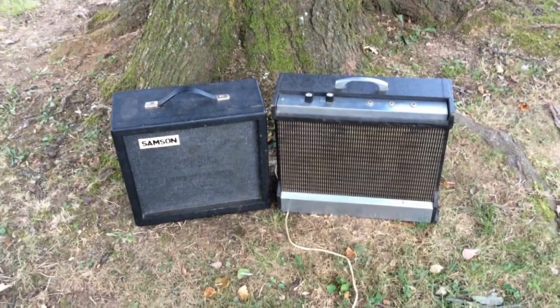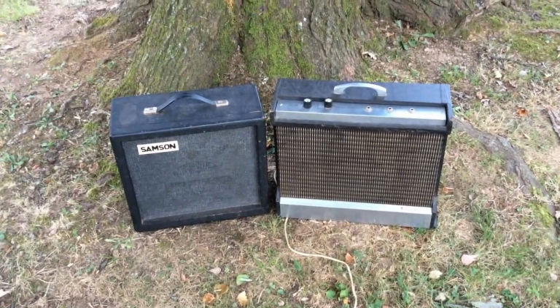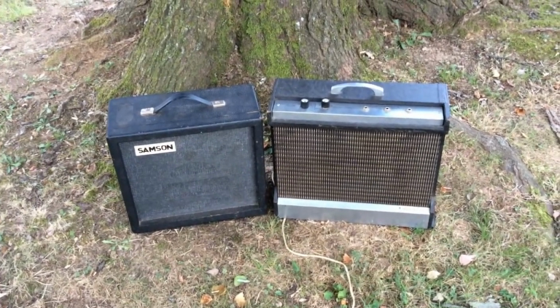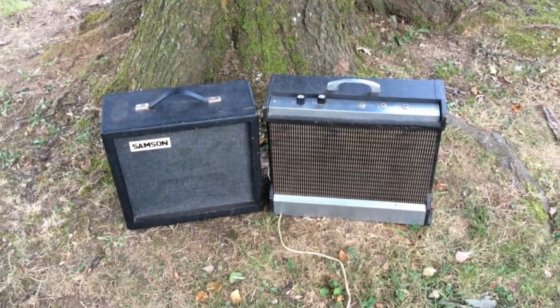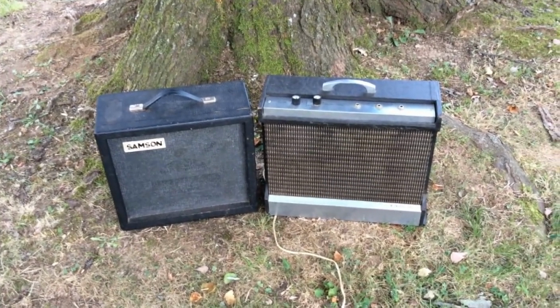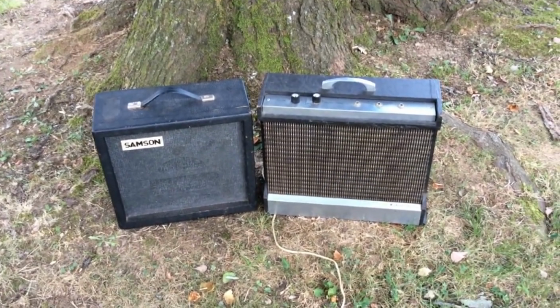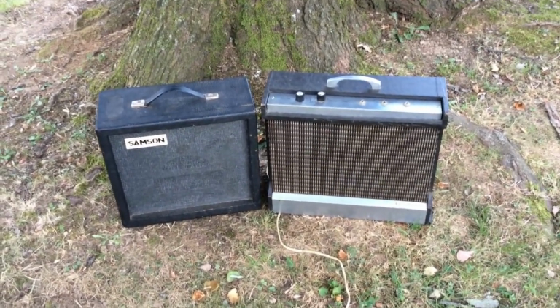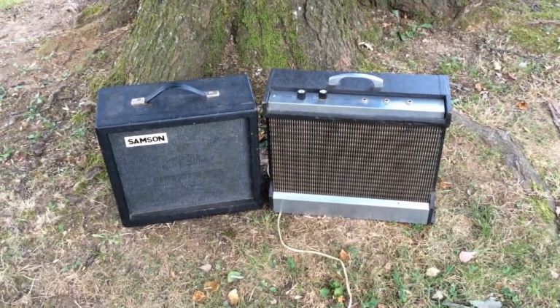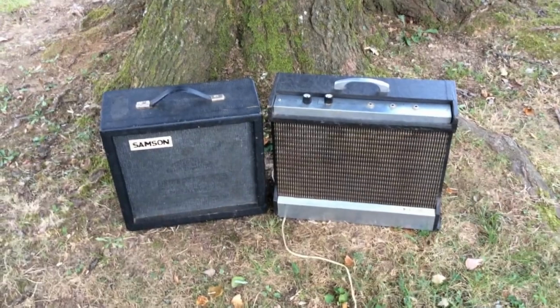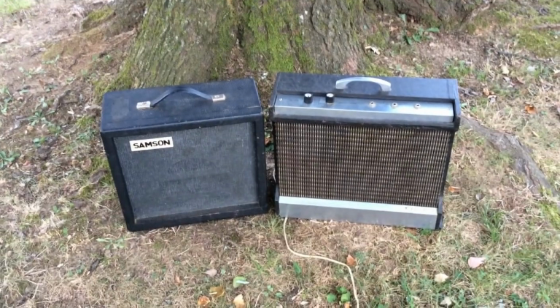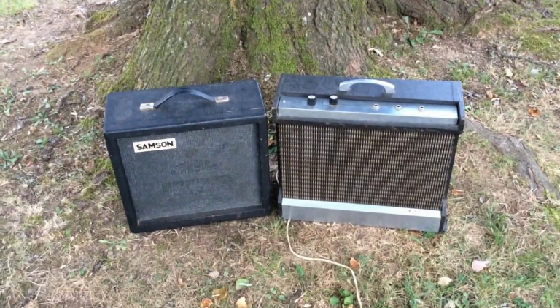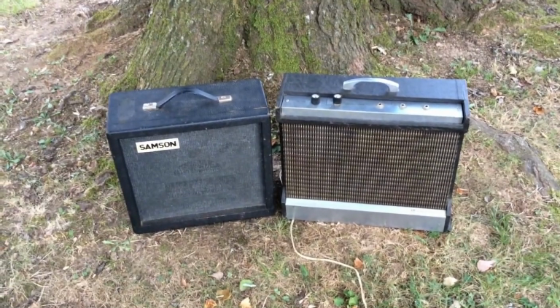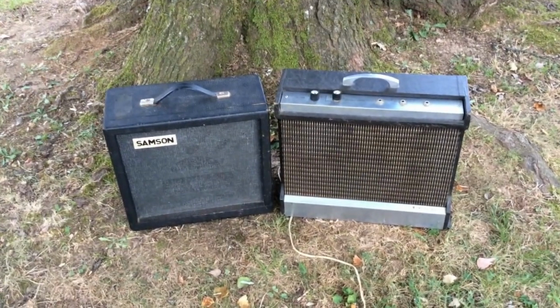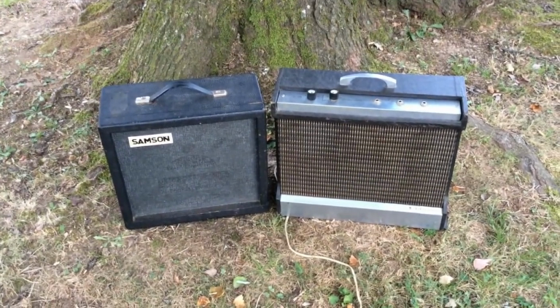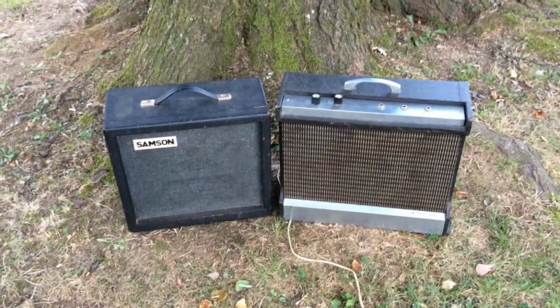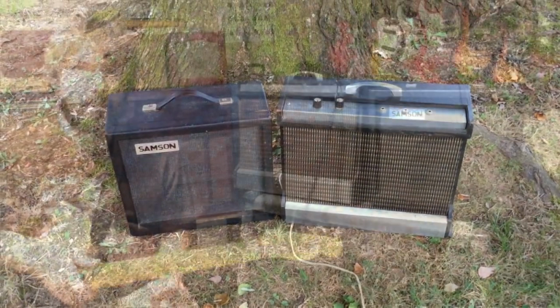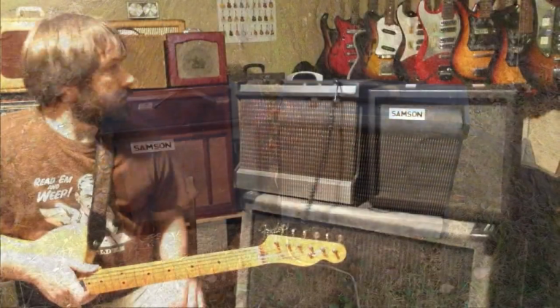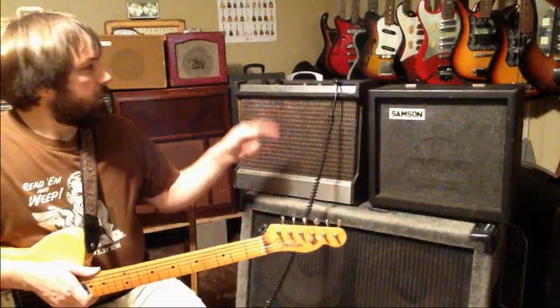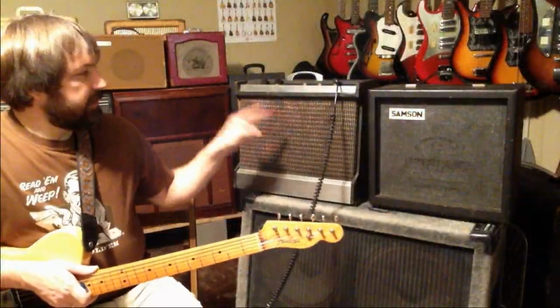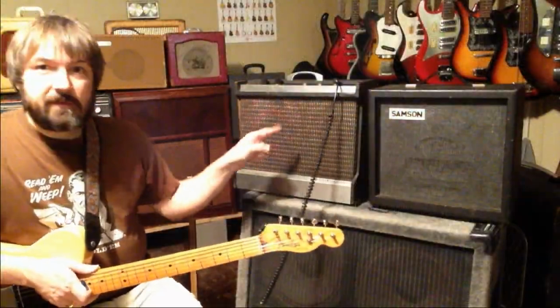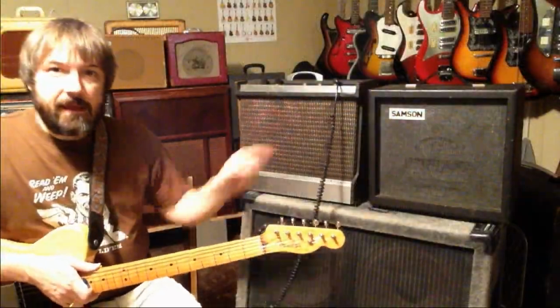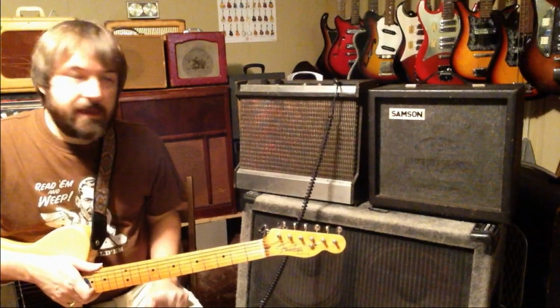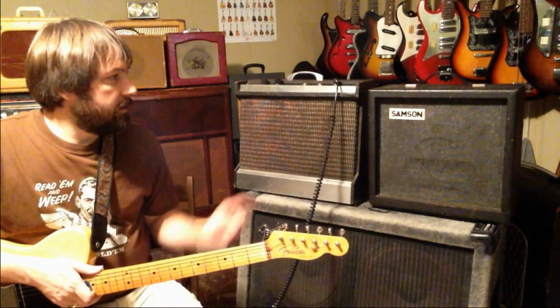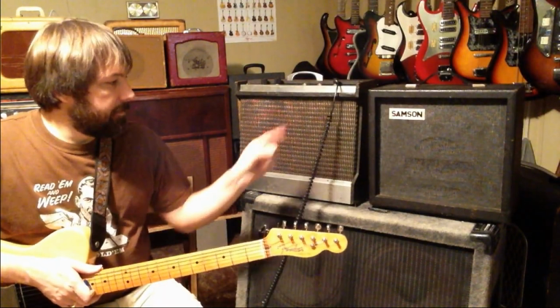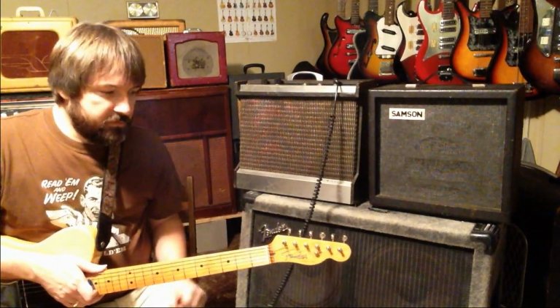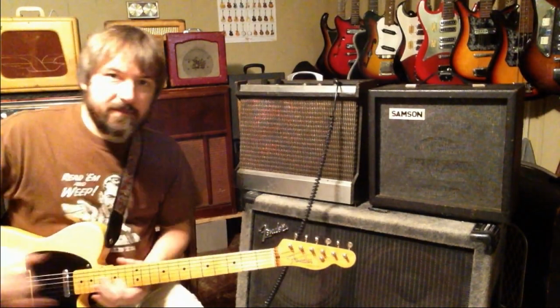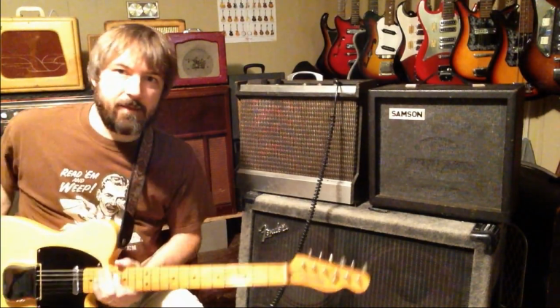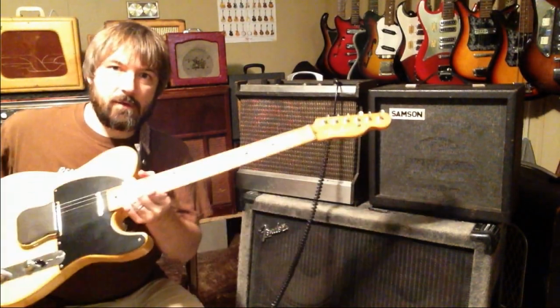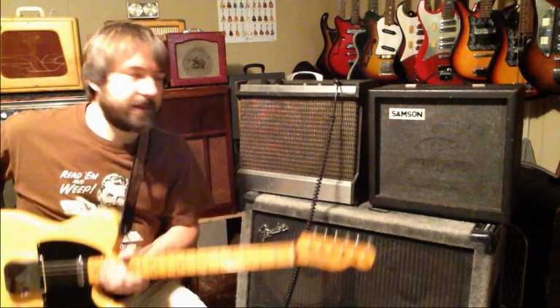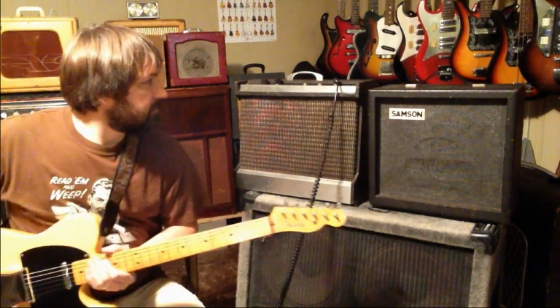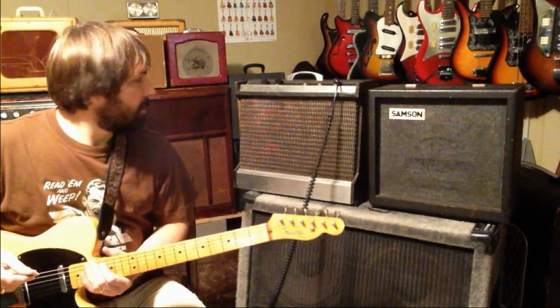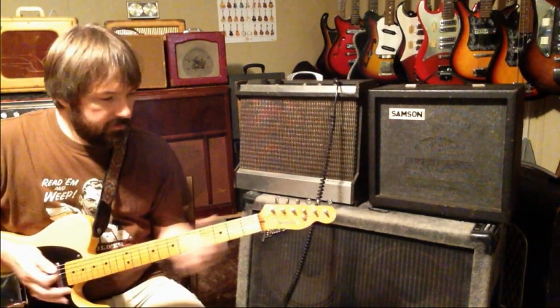To my ear they sound very, very similar, but maybe you can tell me — chime in in the comments and tell me which one you think. Let's check out these two amps, compare and contrast, and we're going to use a Telecaster for the purpose.